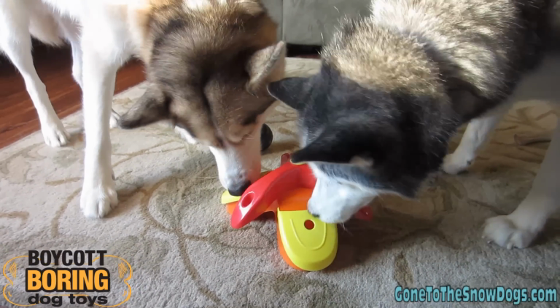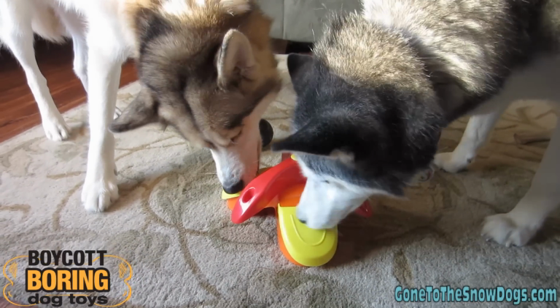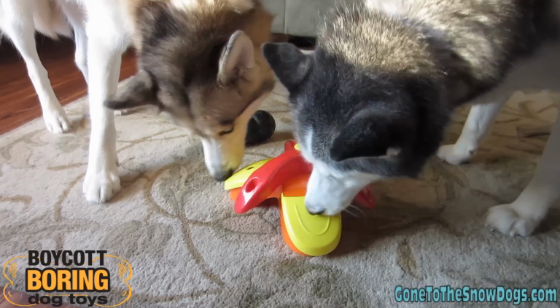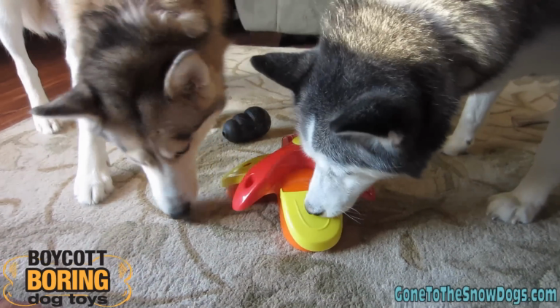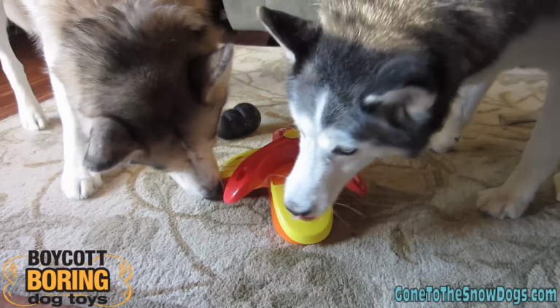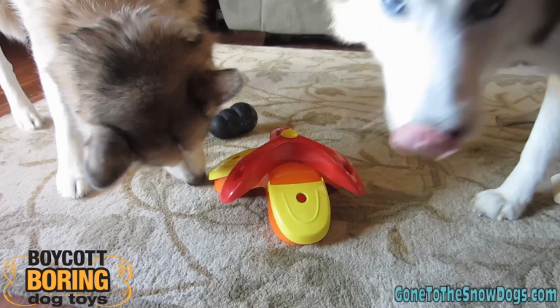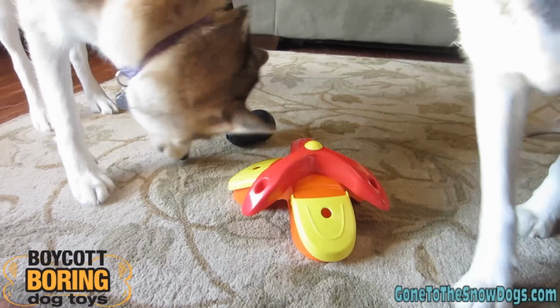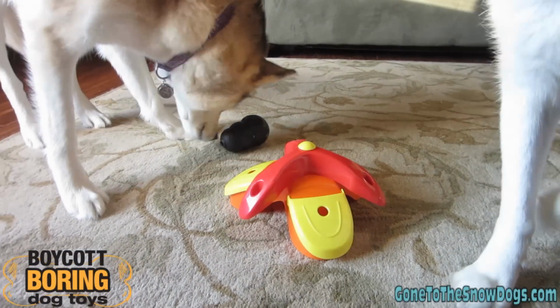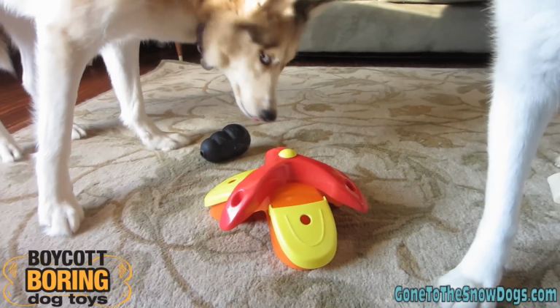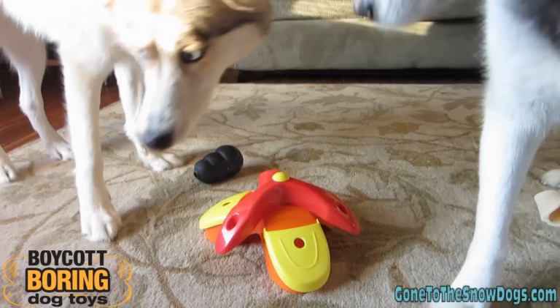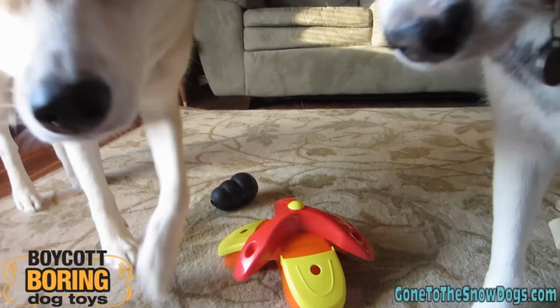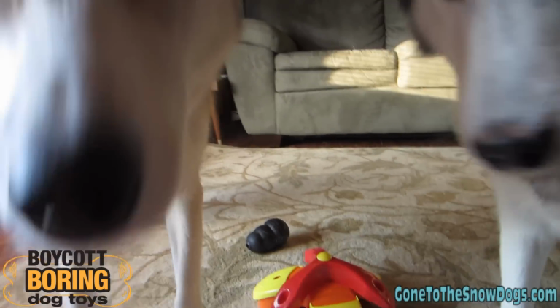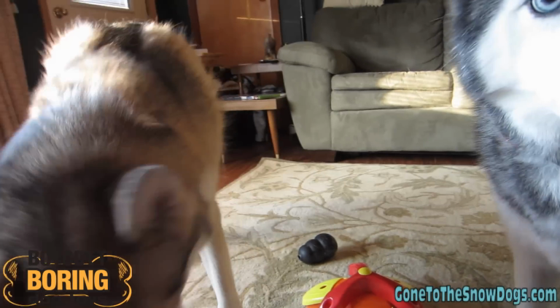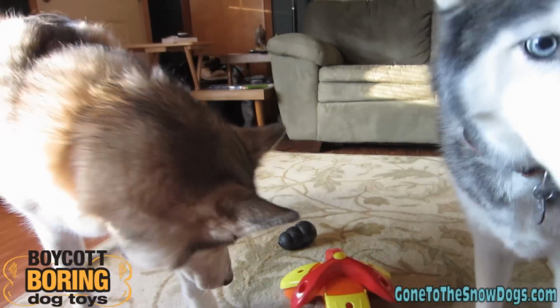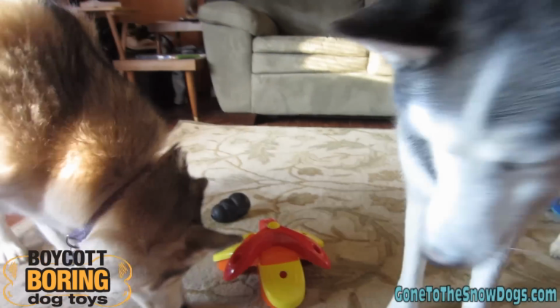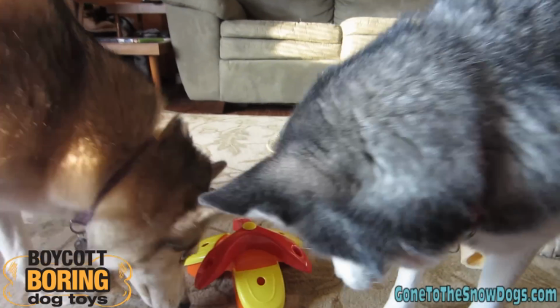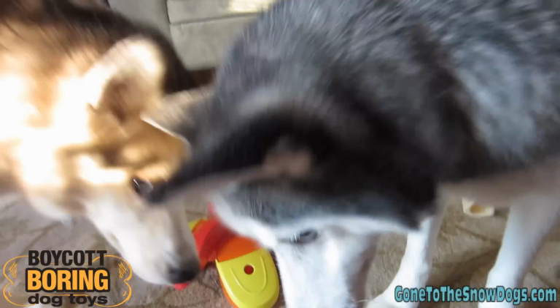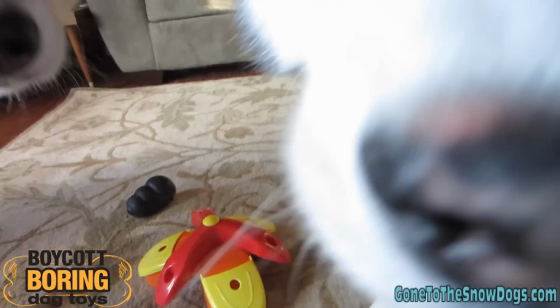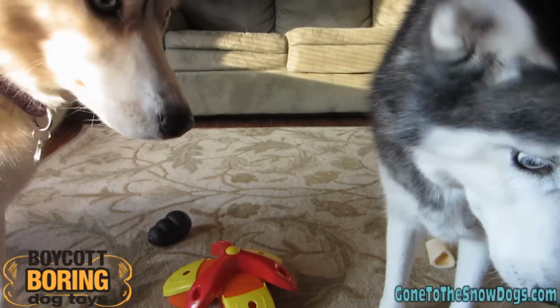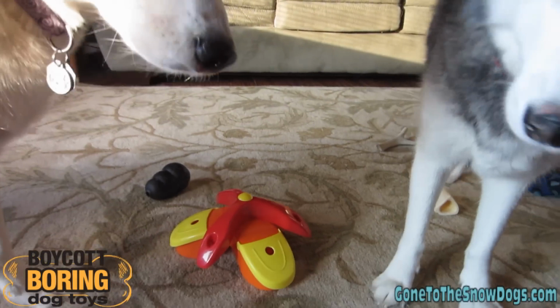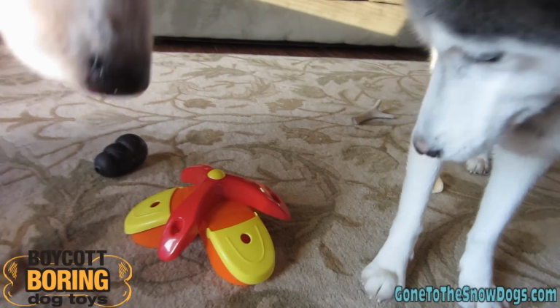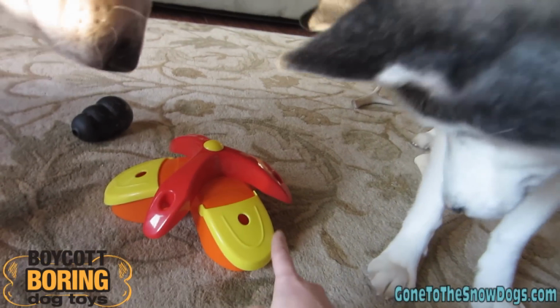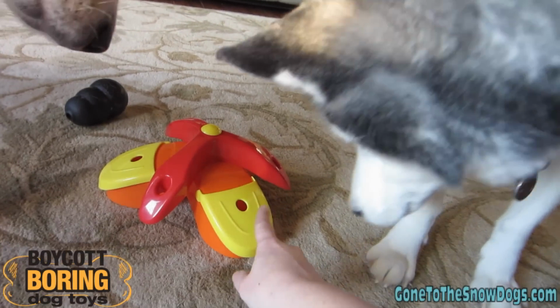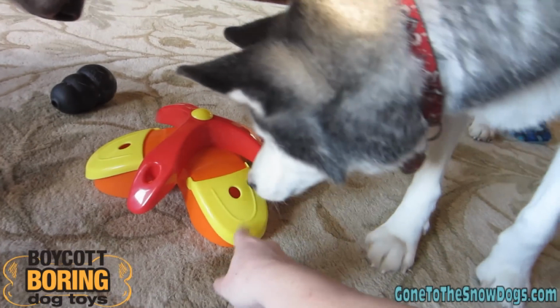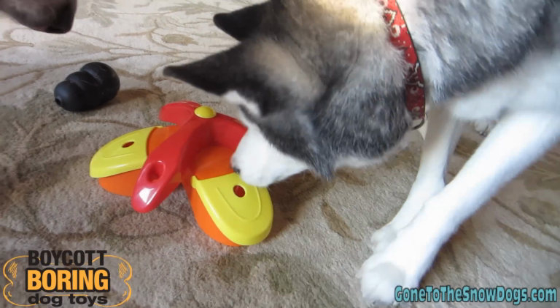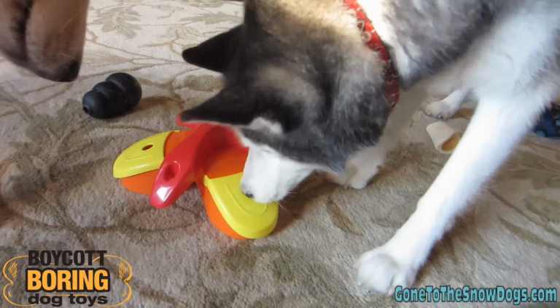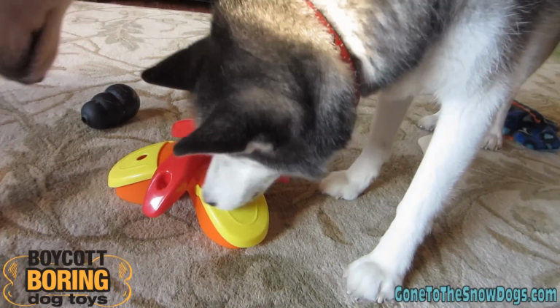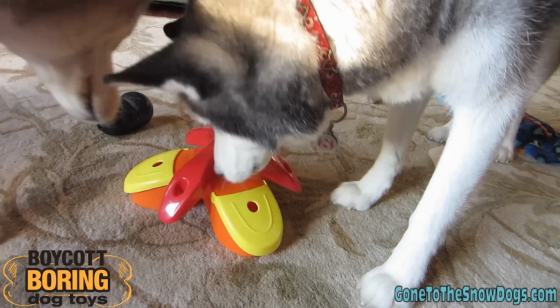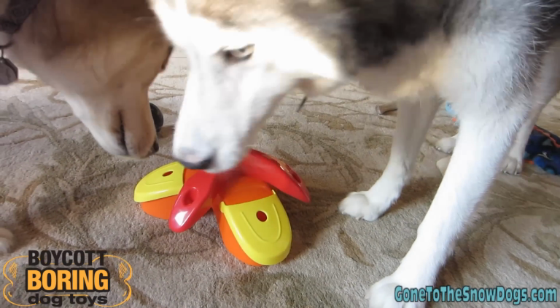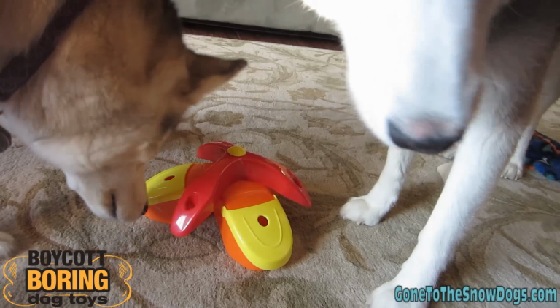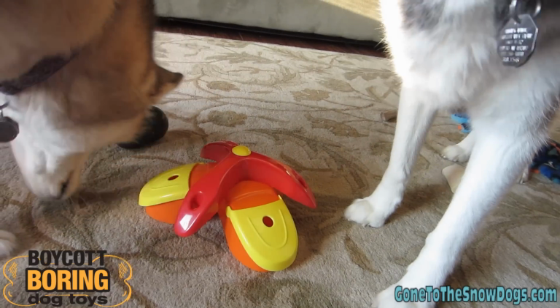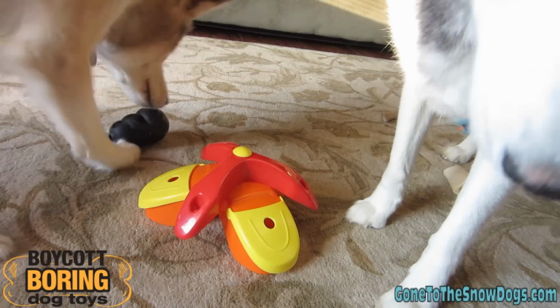Good girls! Can you get it? They kind of think I have some on me, but I don't. Come on, Shiloh! I know you can do it! I know you can figure it out.